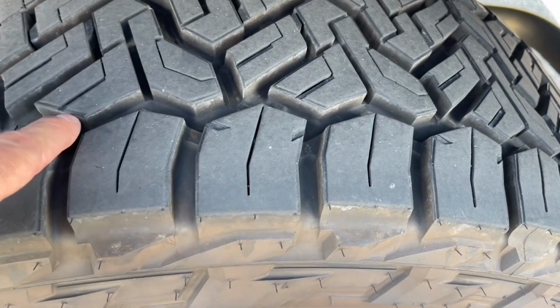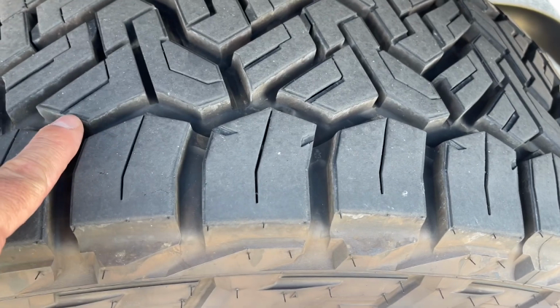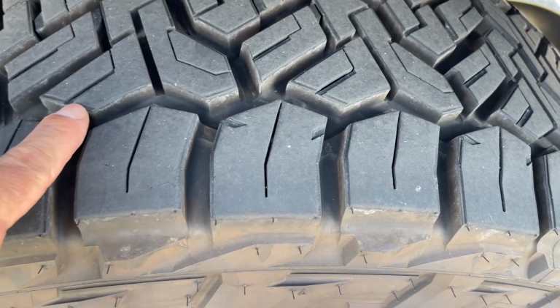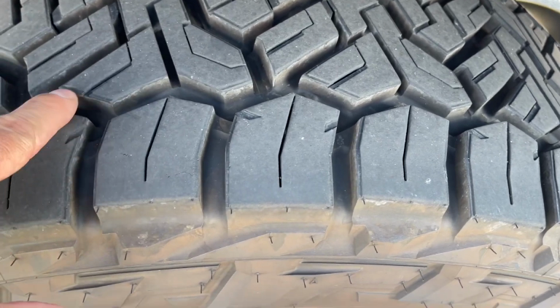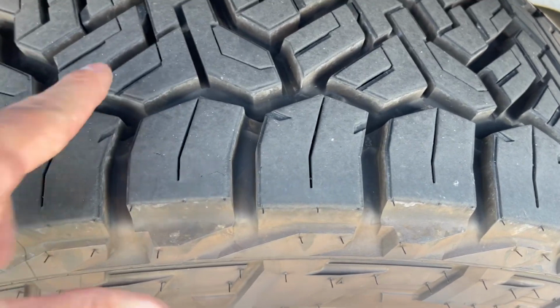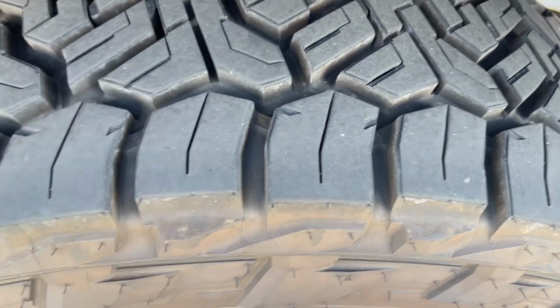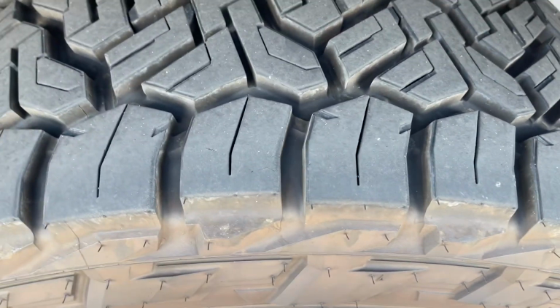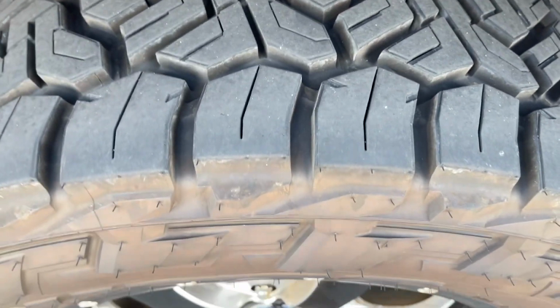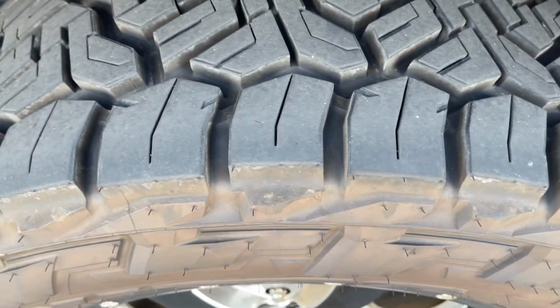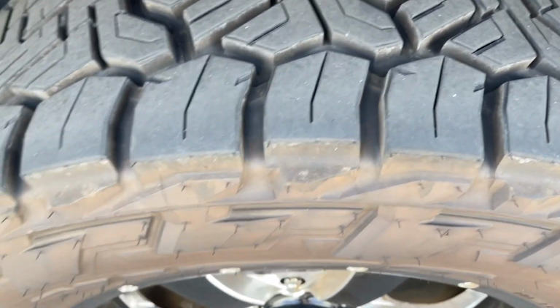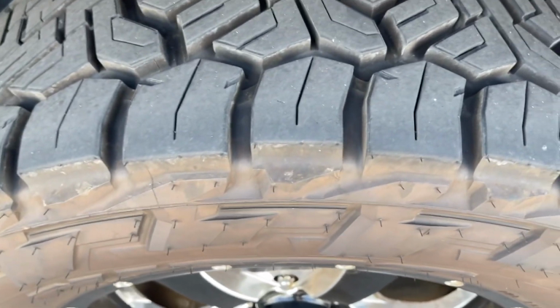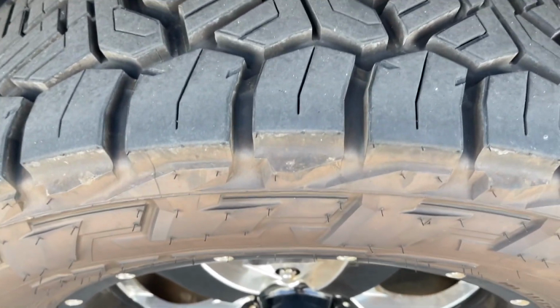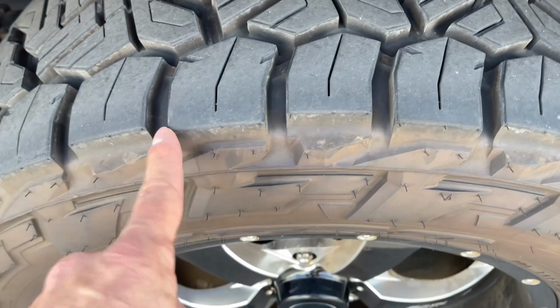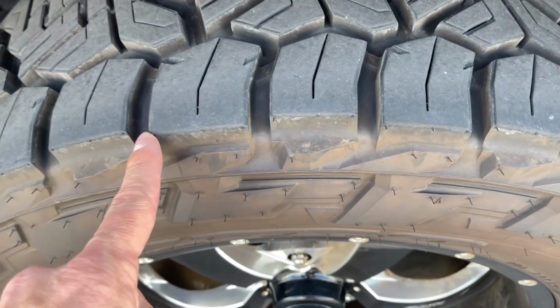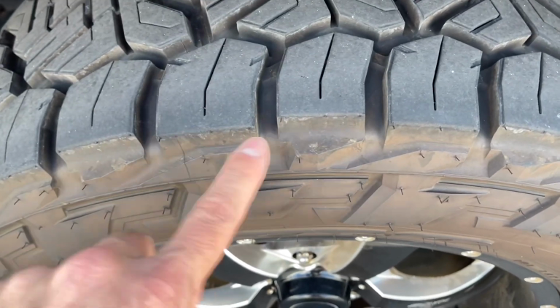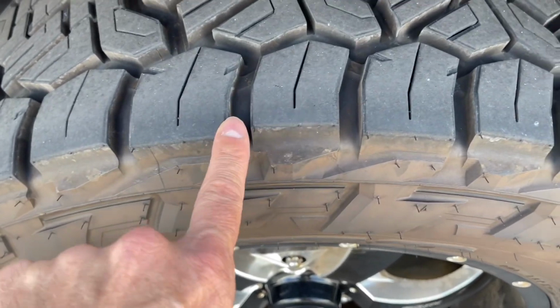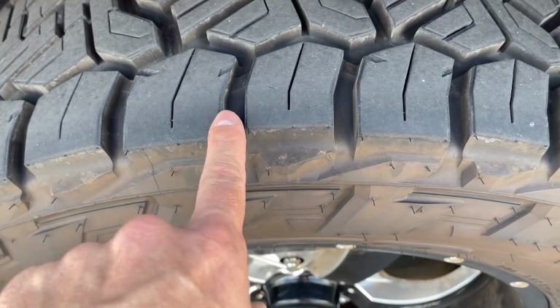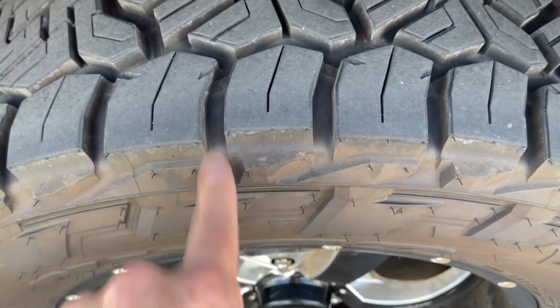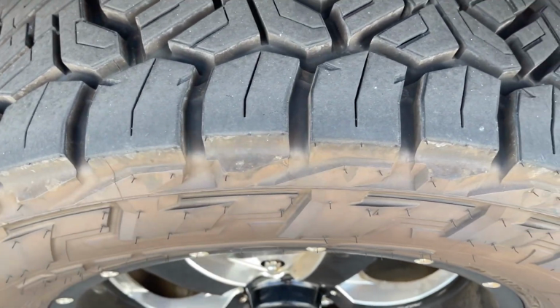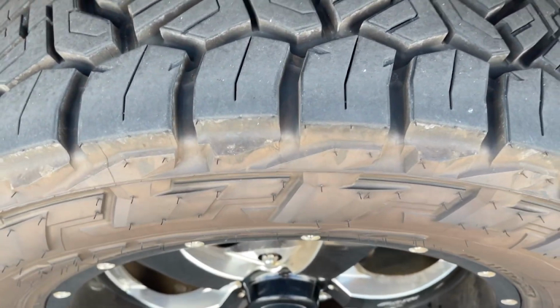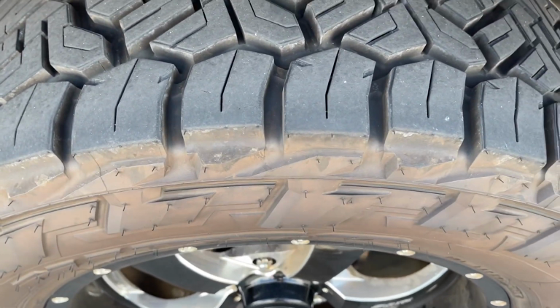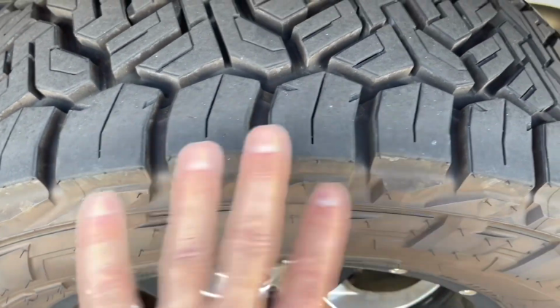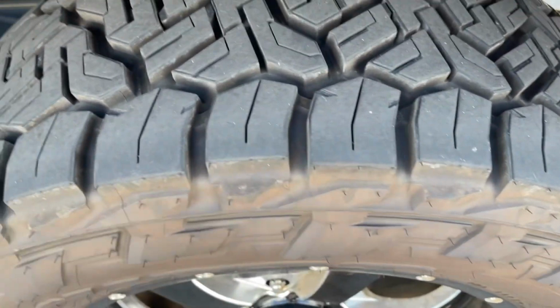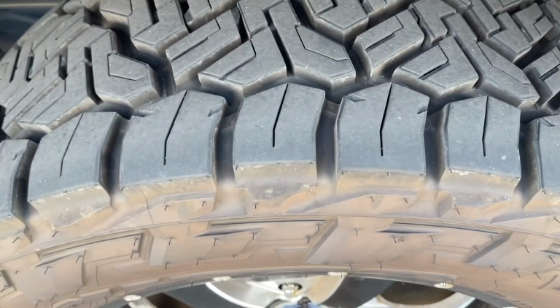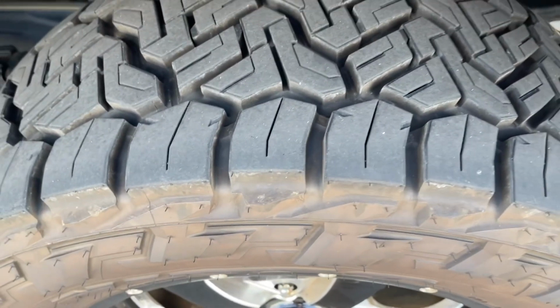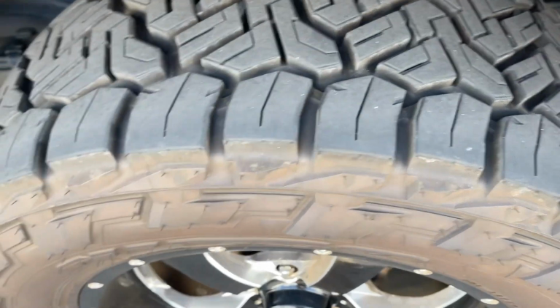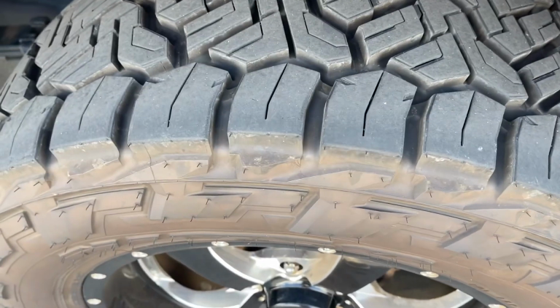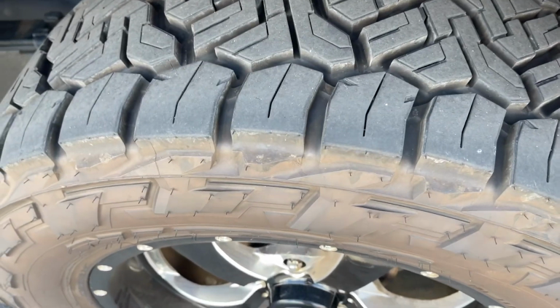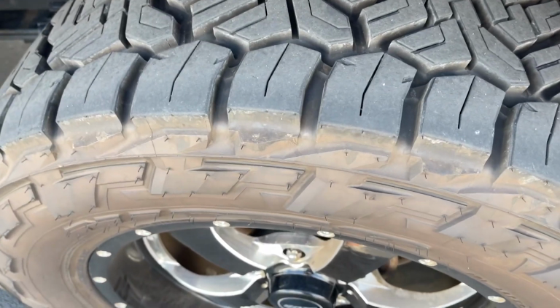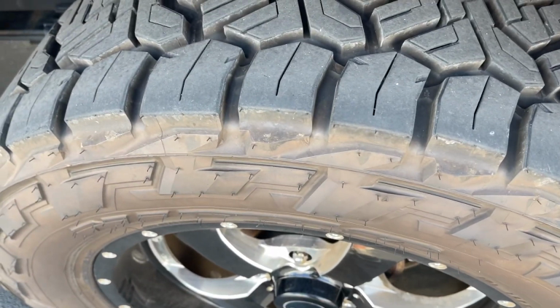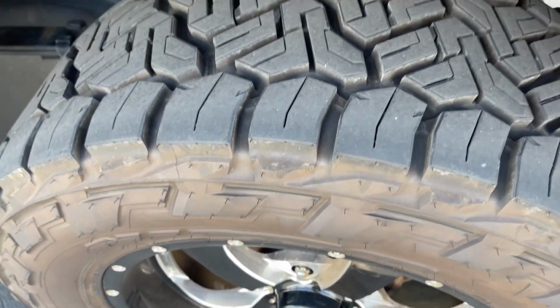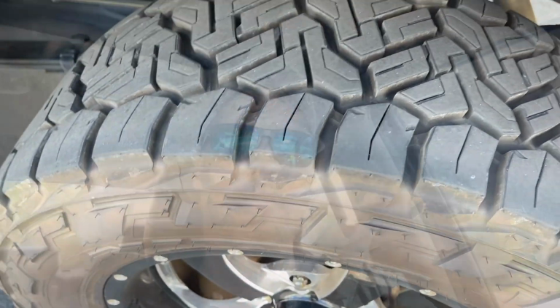Really, it's not hardly worn at all, even in the curves of the mountains and stuff like that. It's really not done too bad. So let's get on with the driving part of this, and then we'll close out the video.